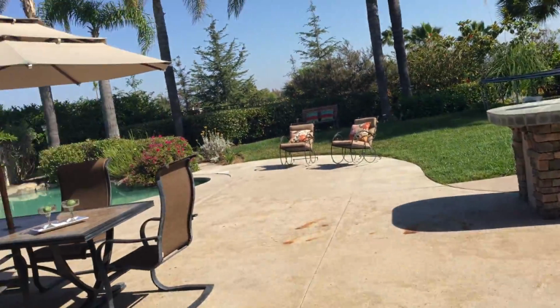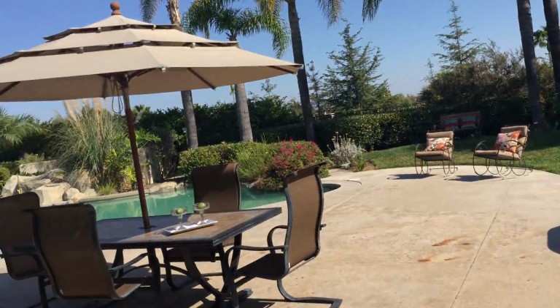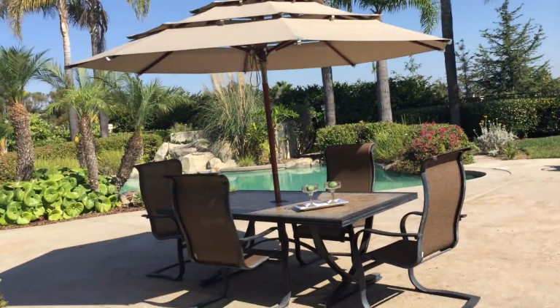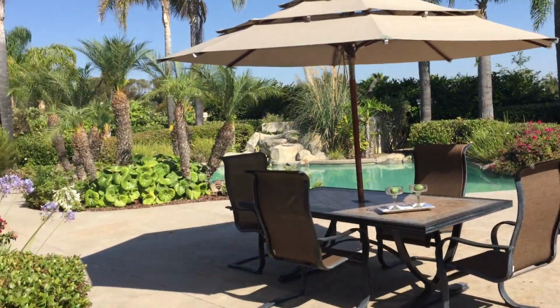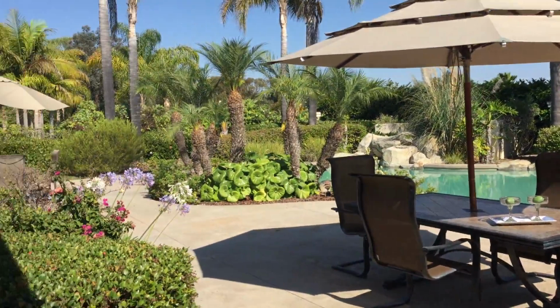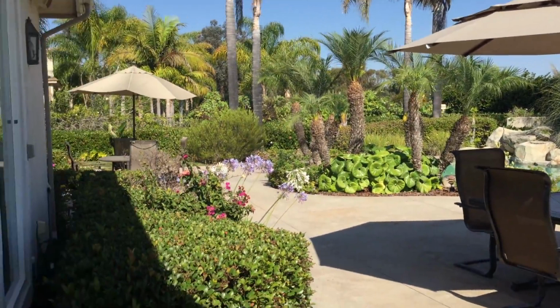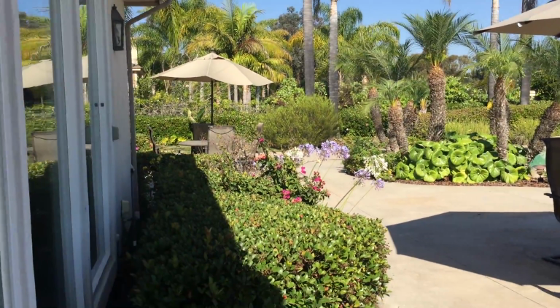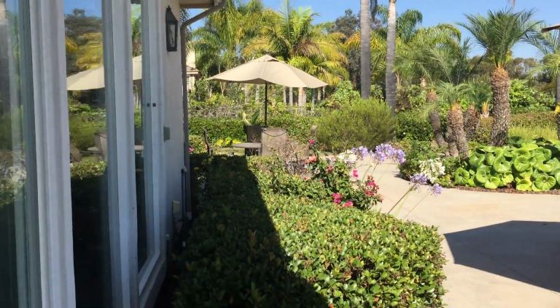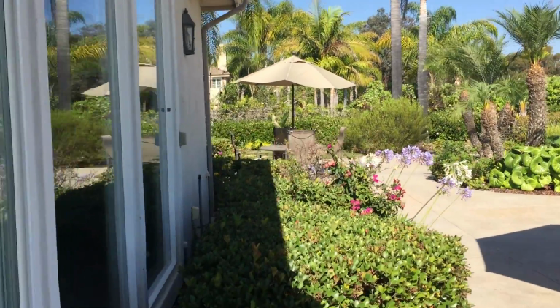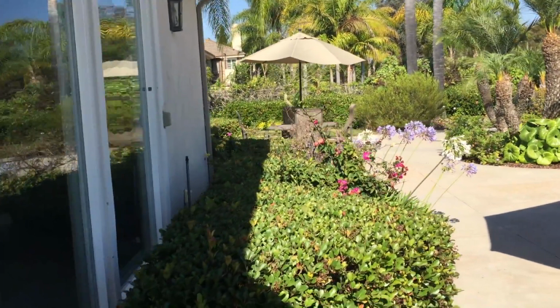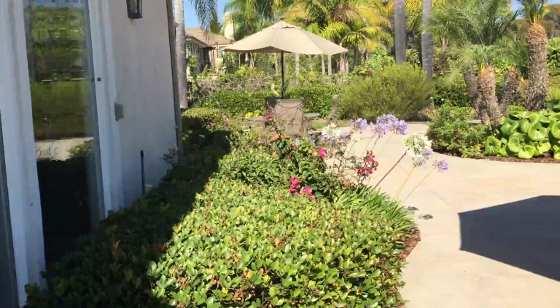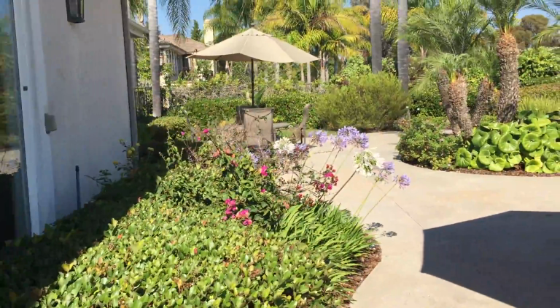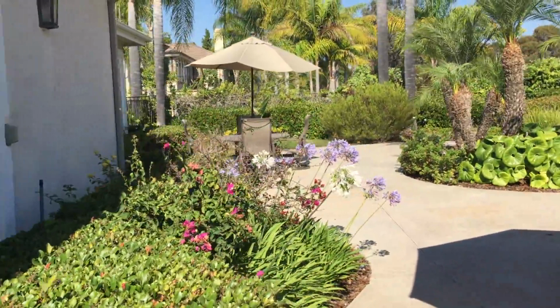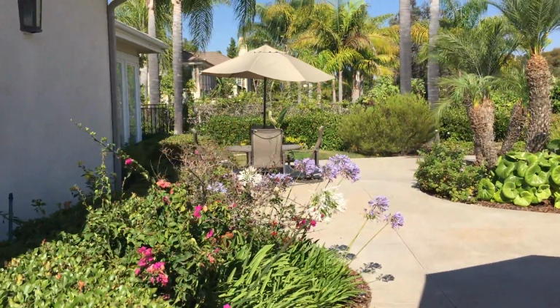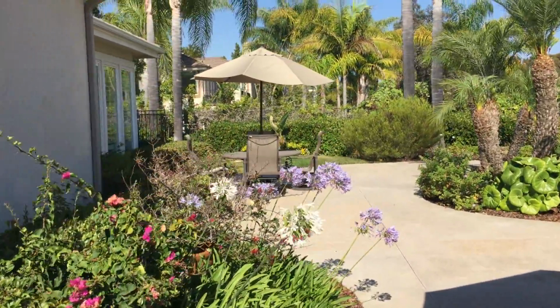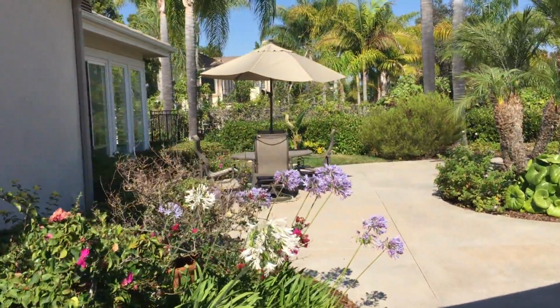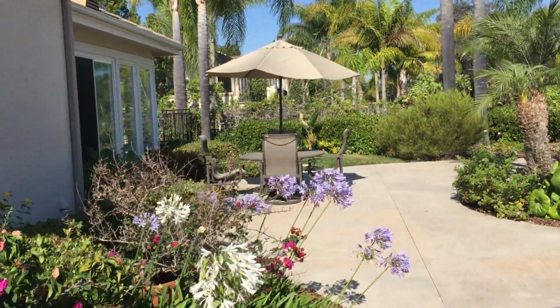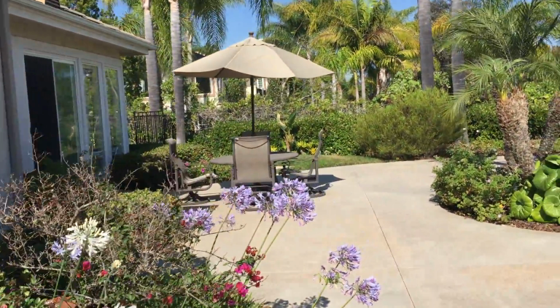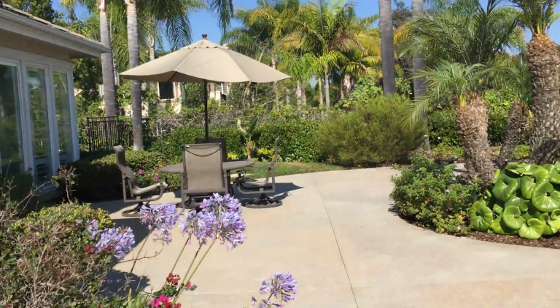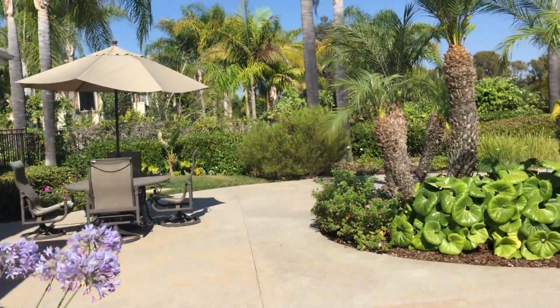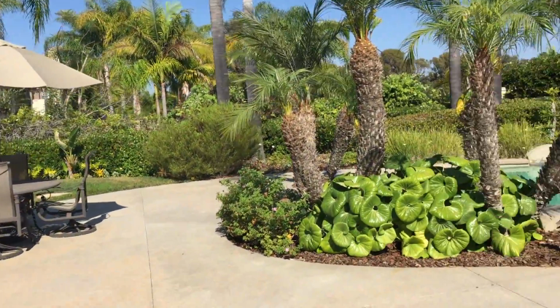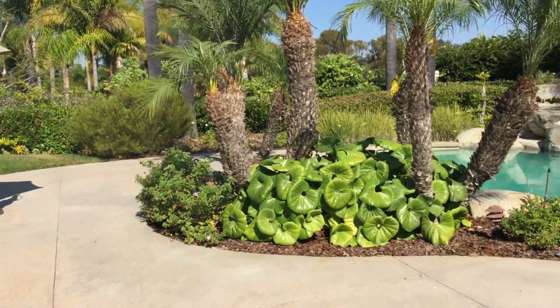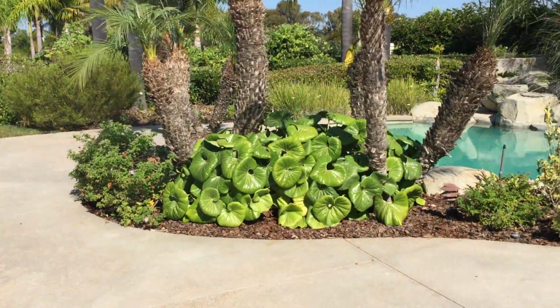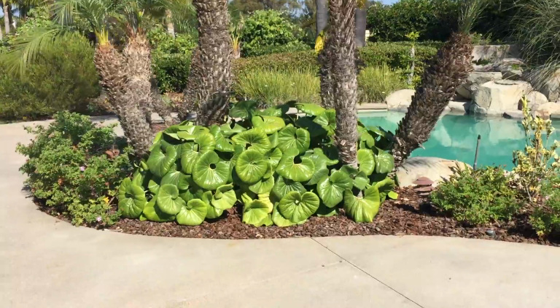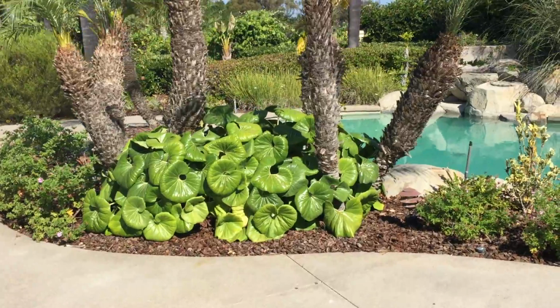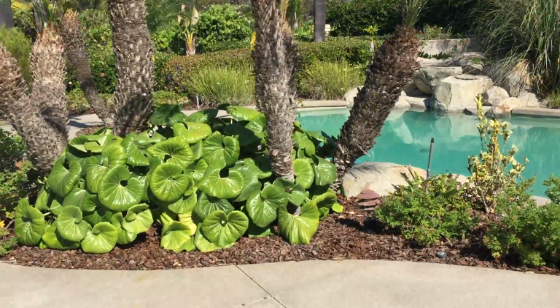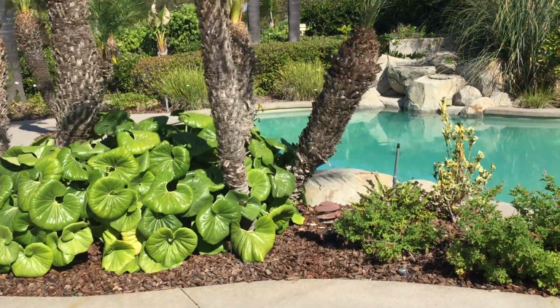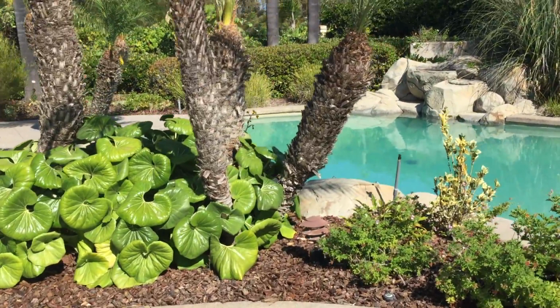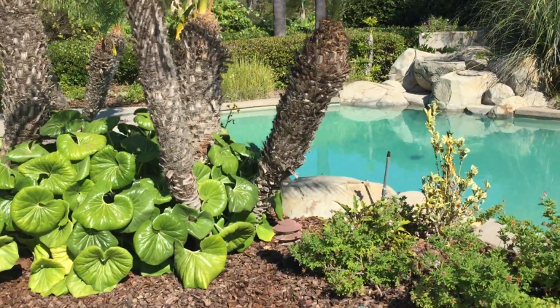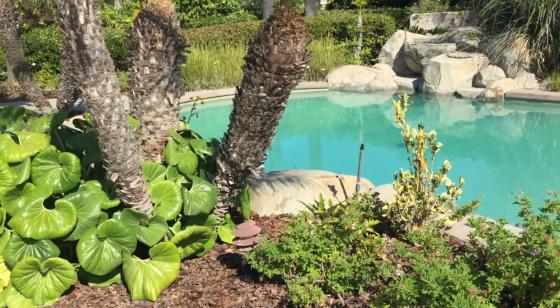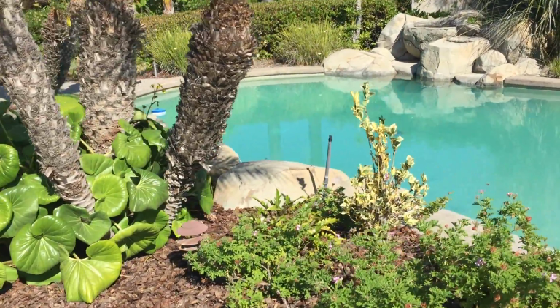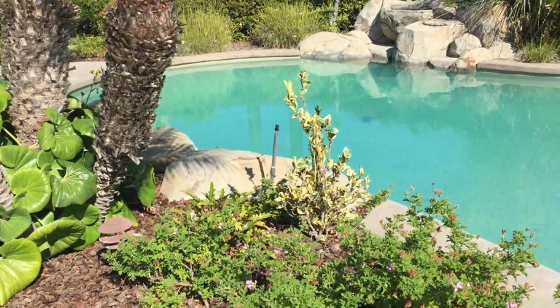So outside we have a good-sized yard, a pool, some pretty interesting plants. I've never seen a plant like that before.